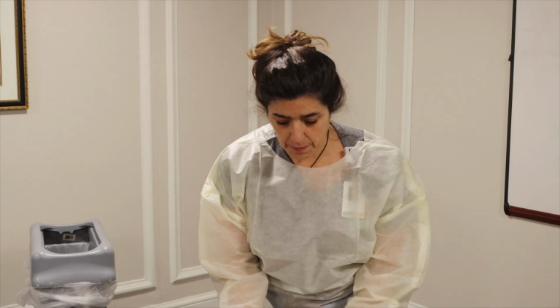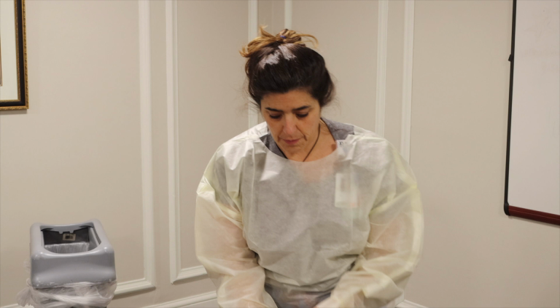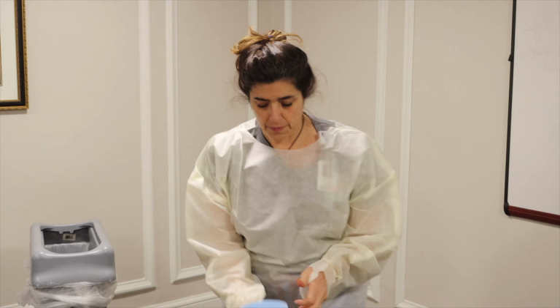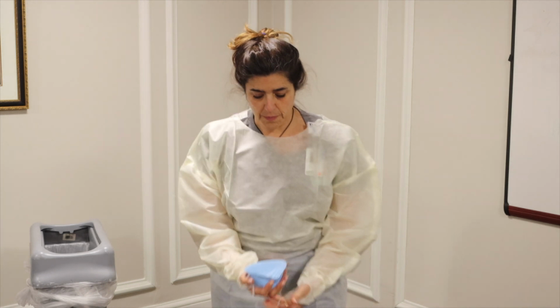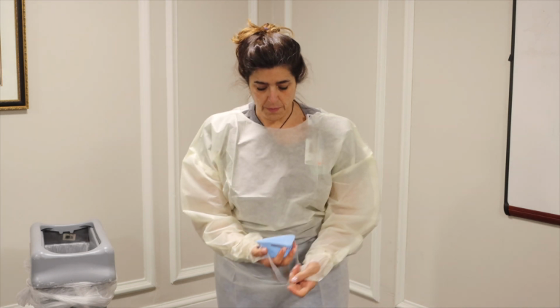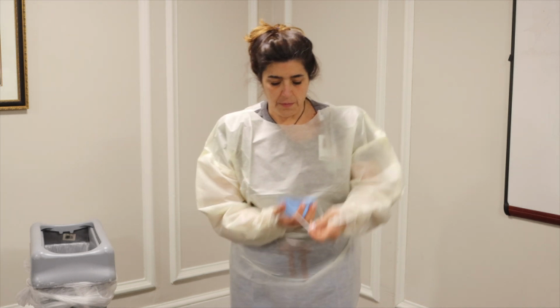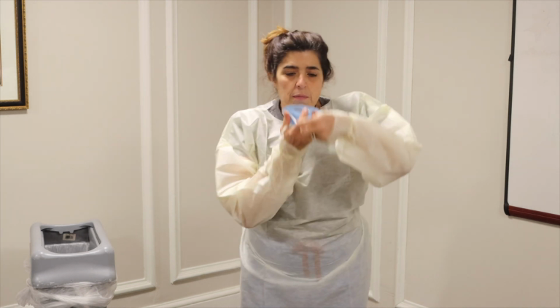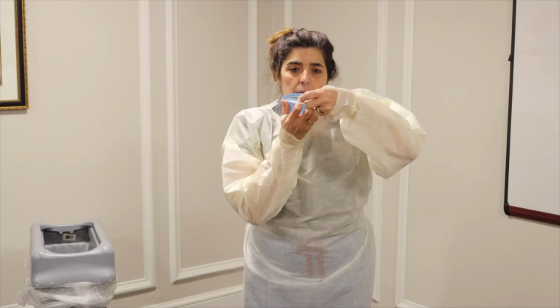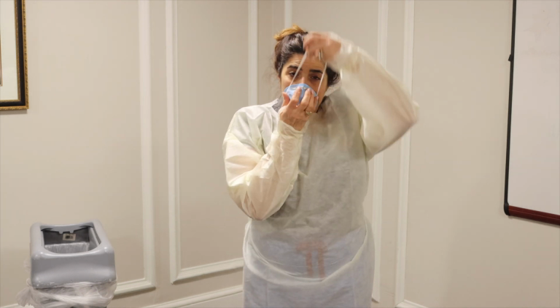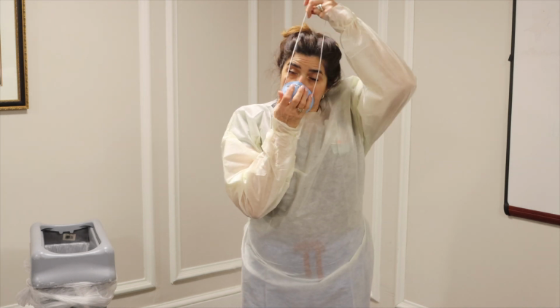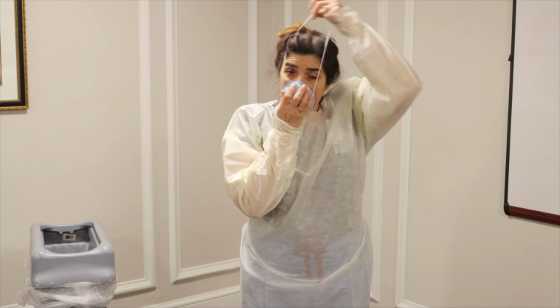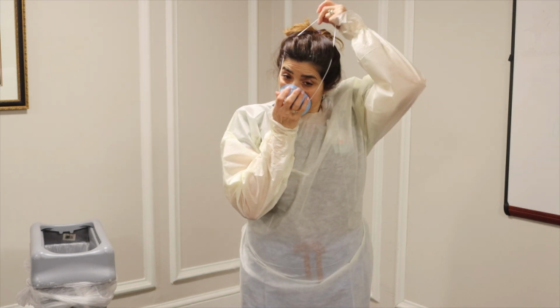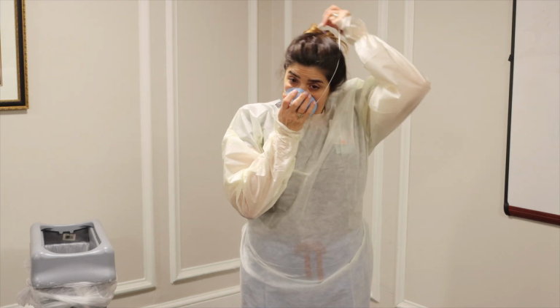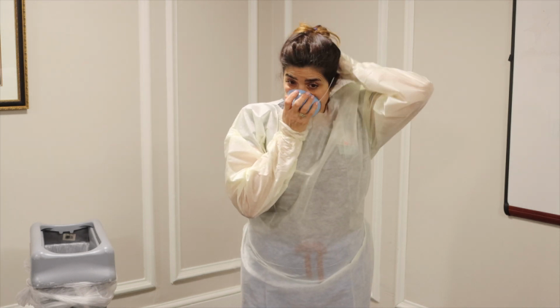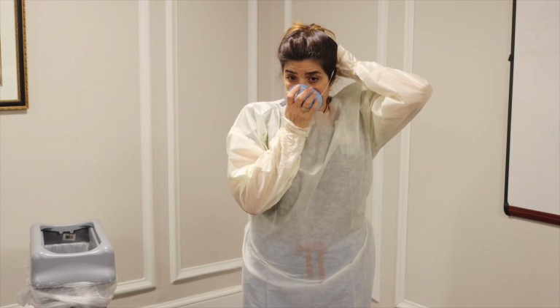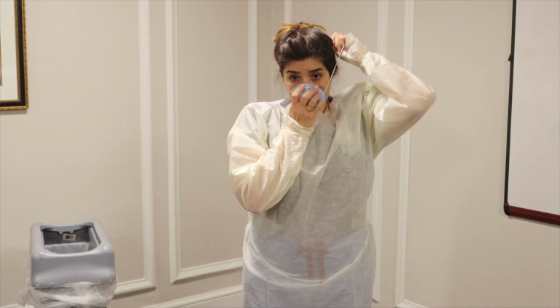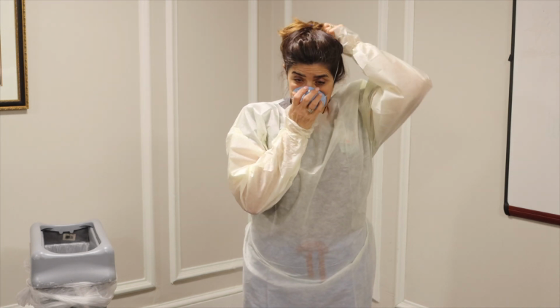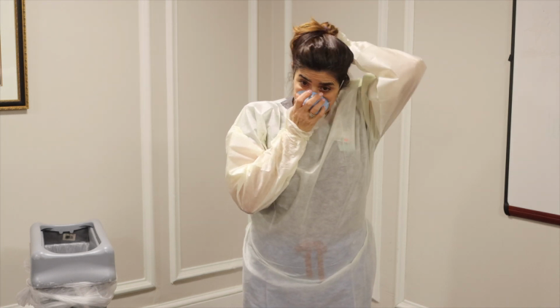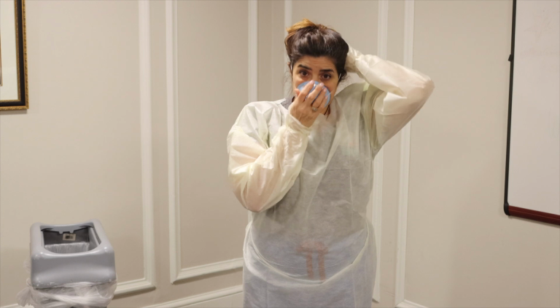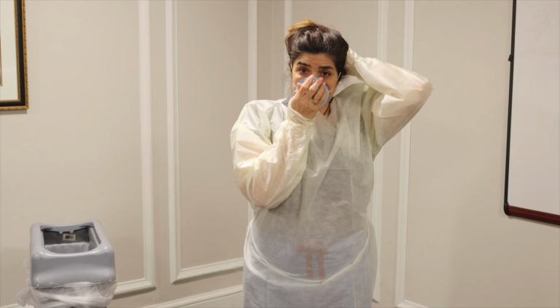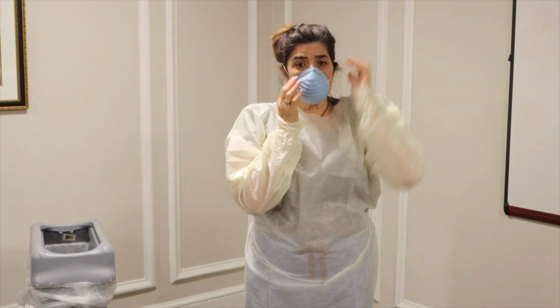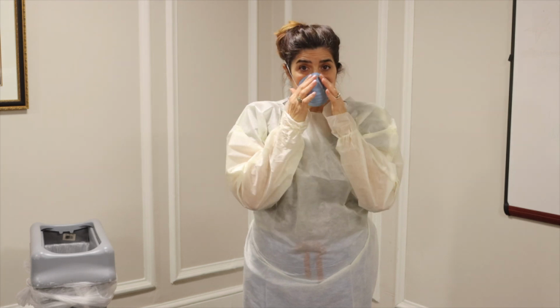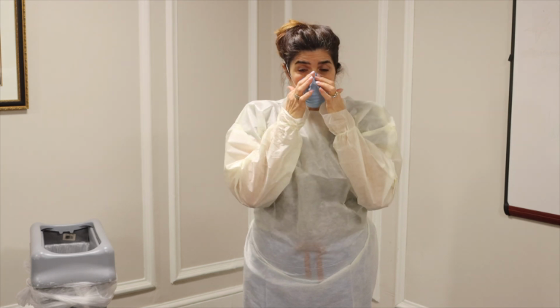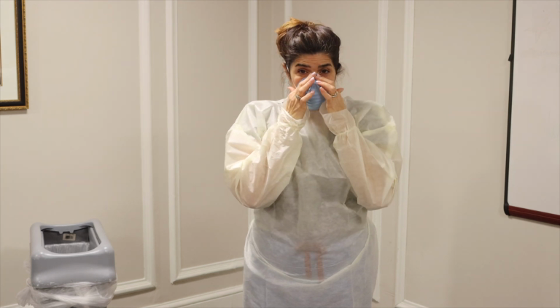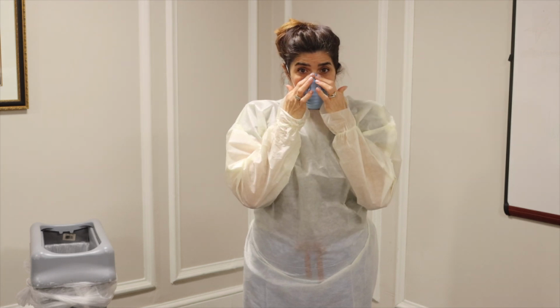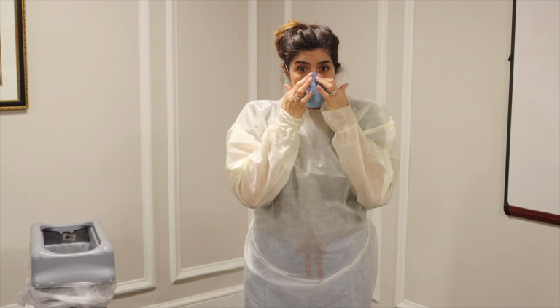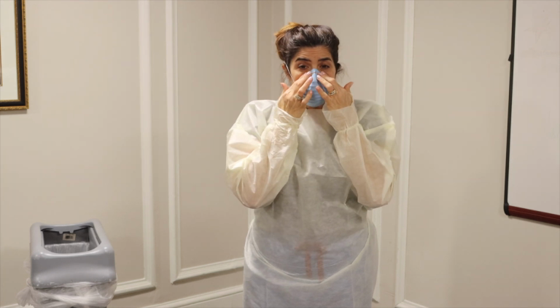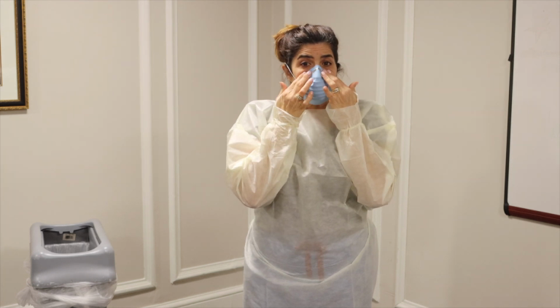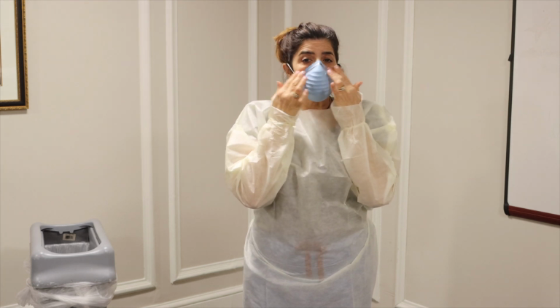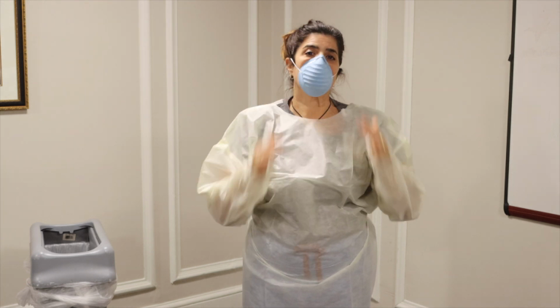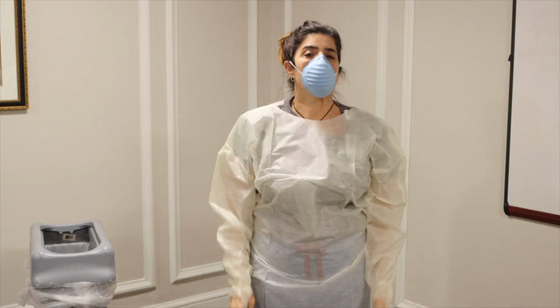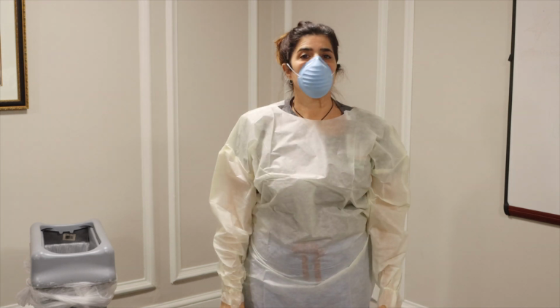Don the surgical mask. This may be a cone mask or flat procedural mask. Smooth the metal nose piece over the nose for proper fit.